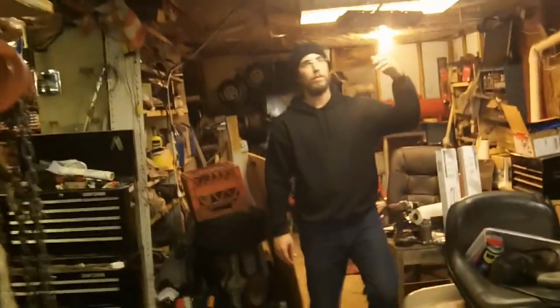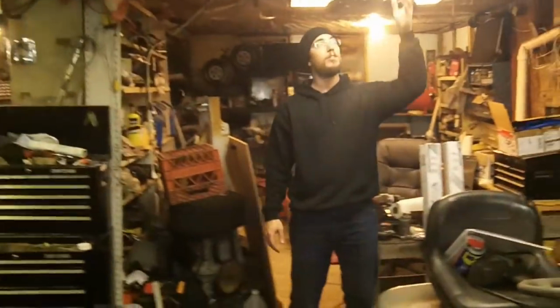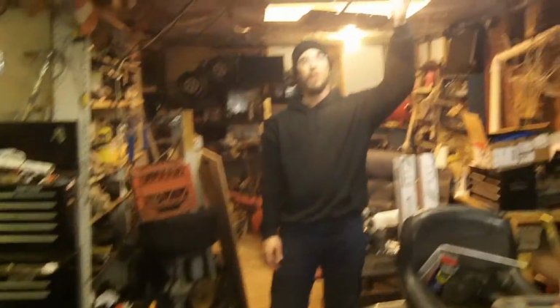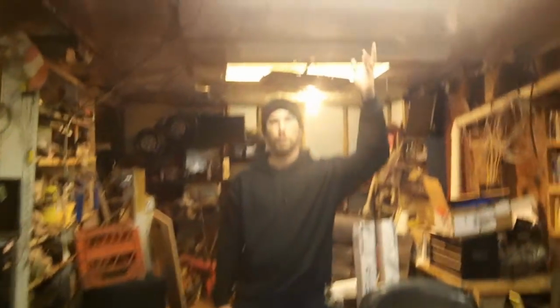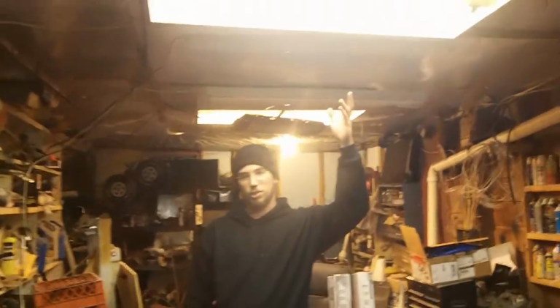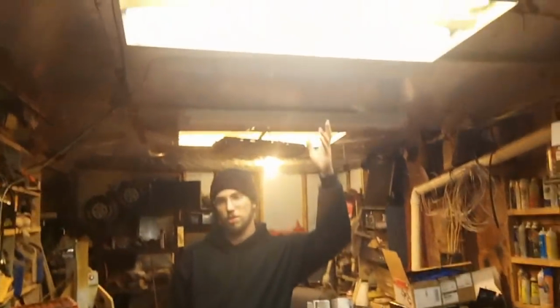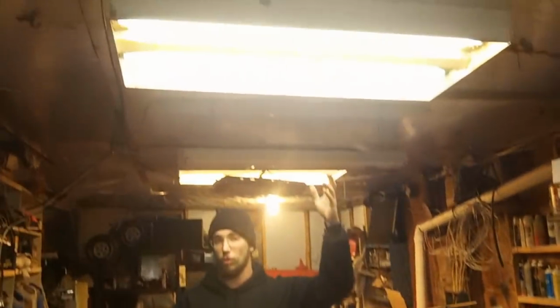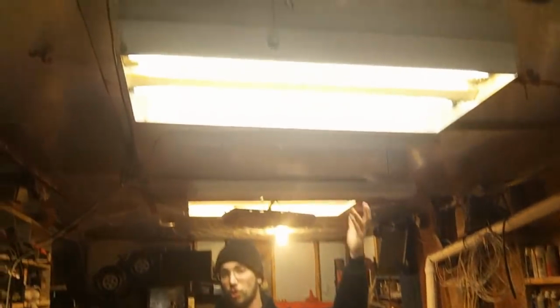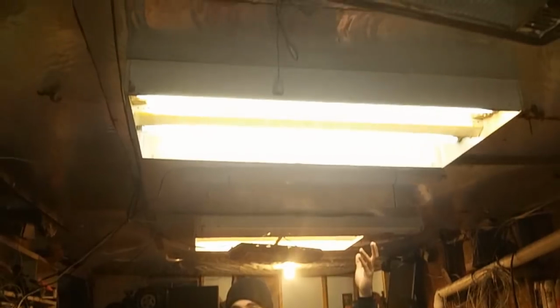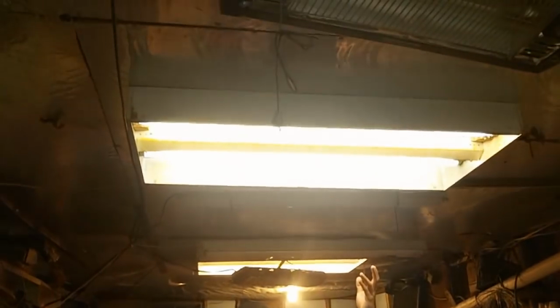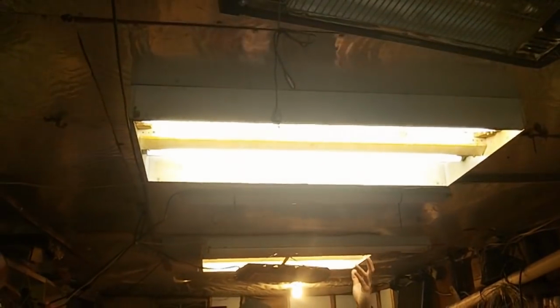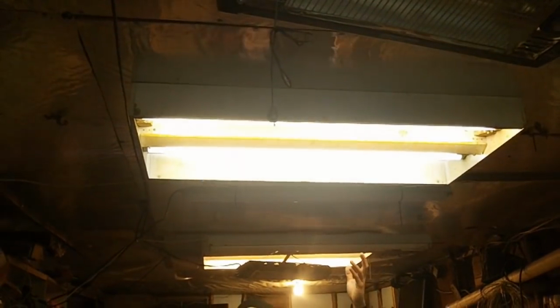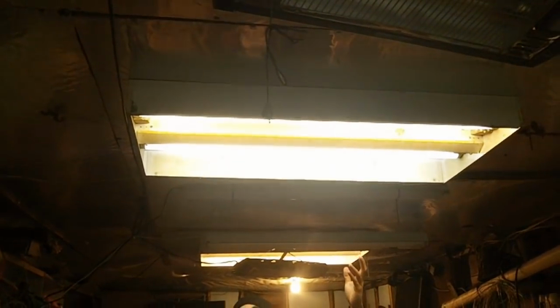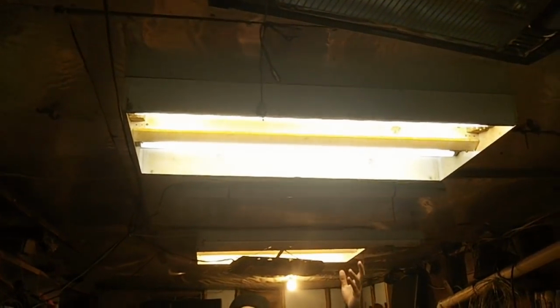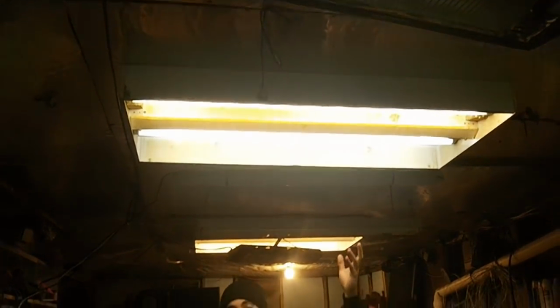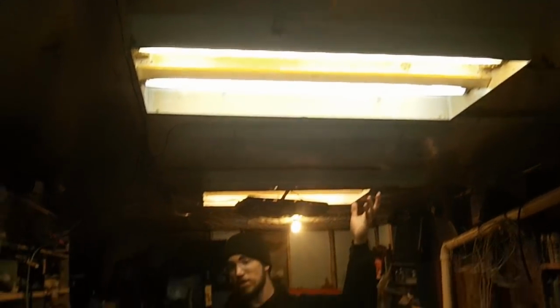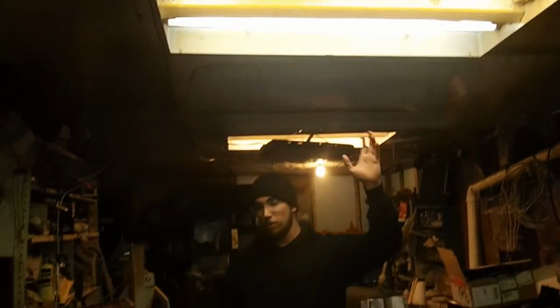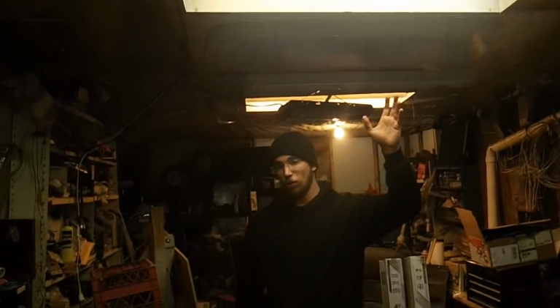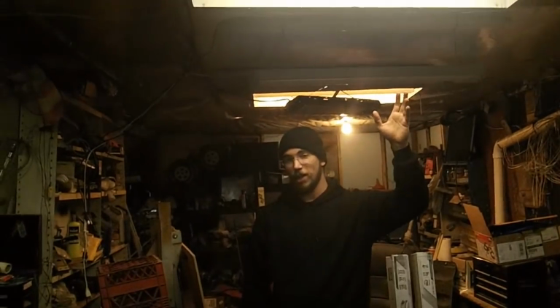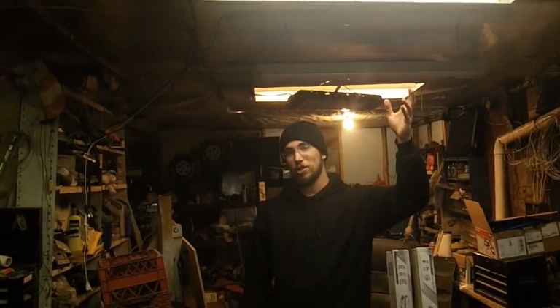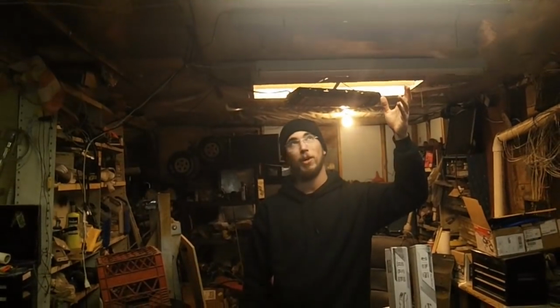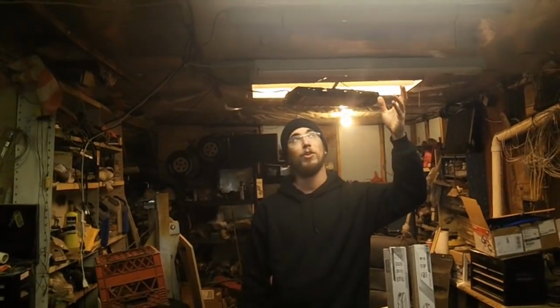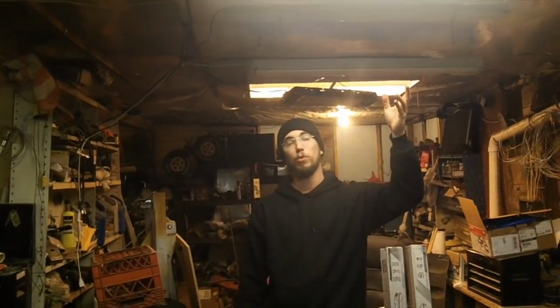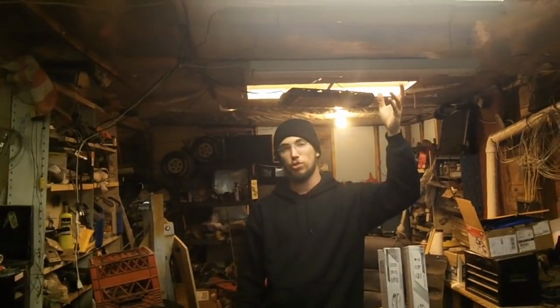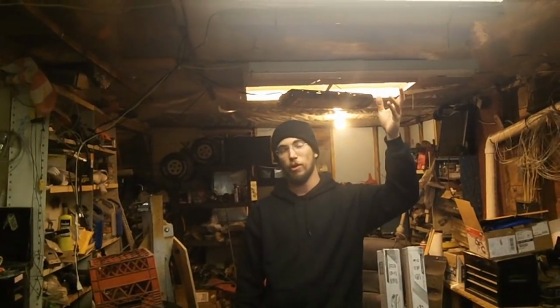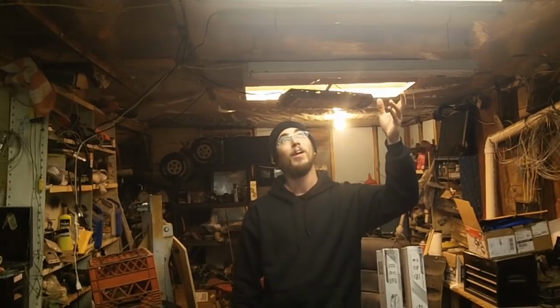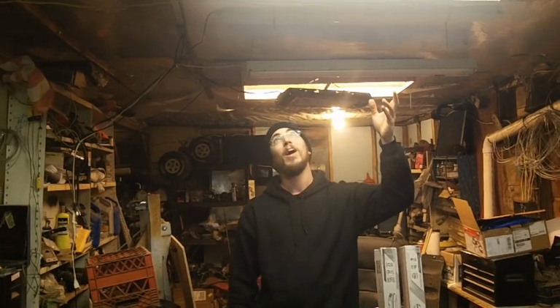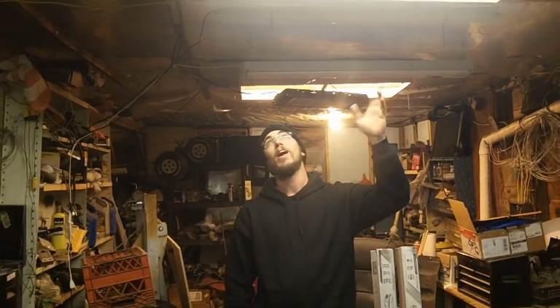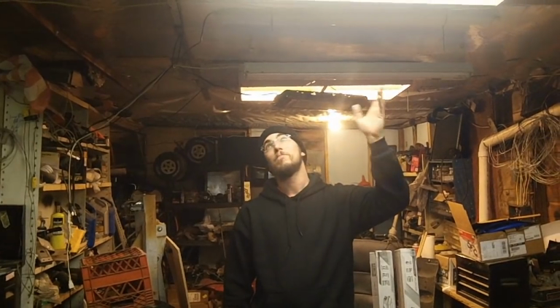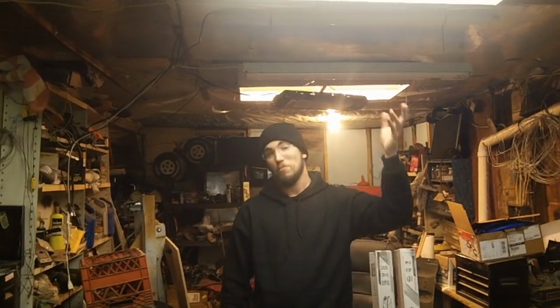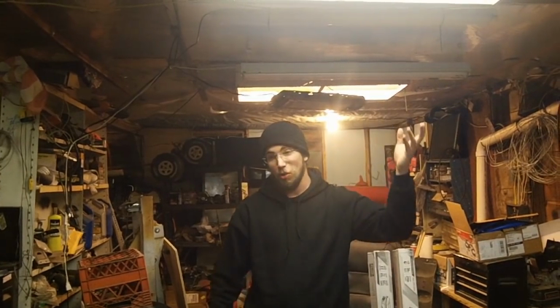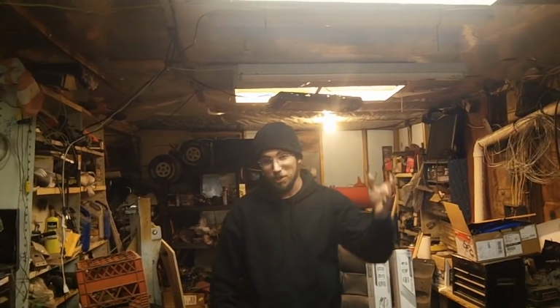These are the ancient fixtures that the original owner of the garage put in. As far as I've been told, they actually came out of an old store. Still works.